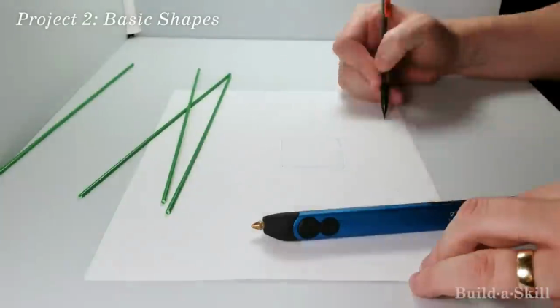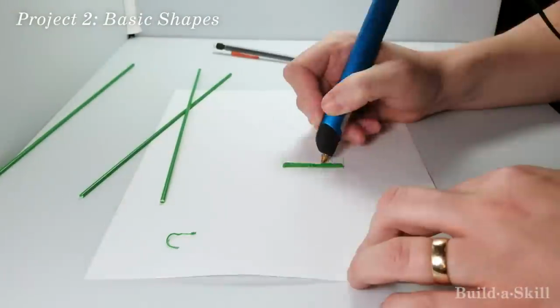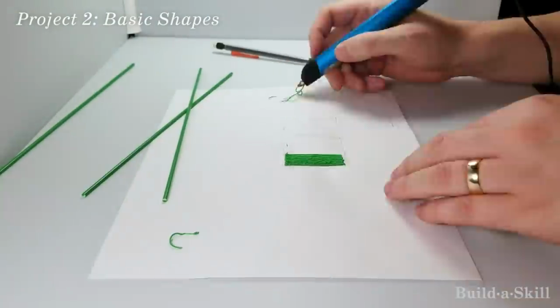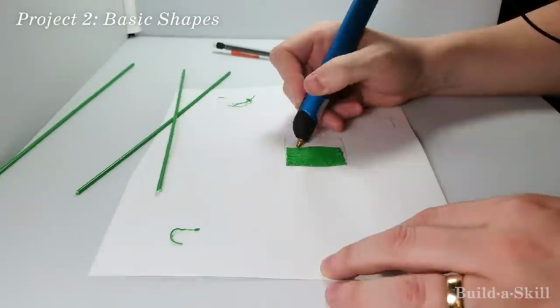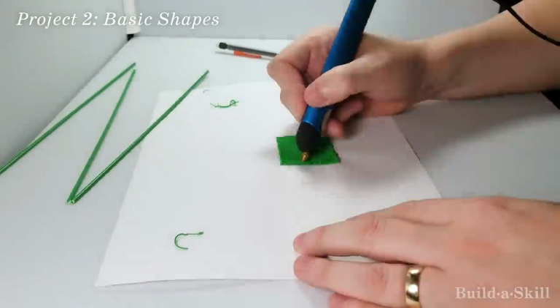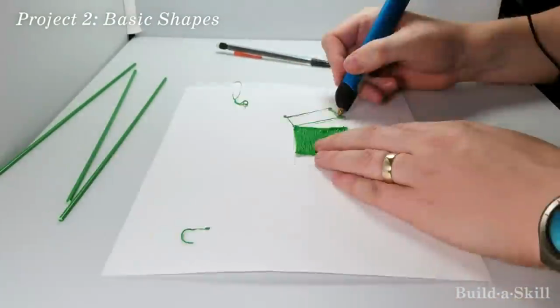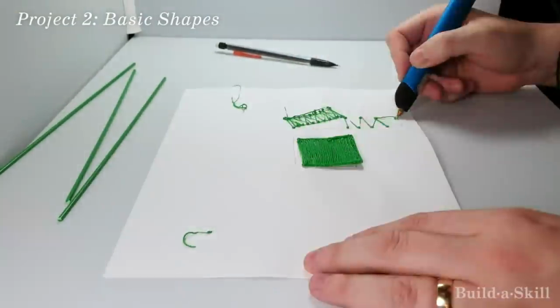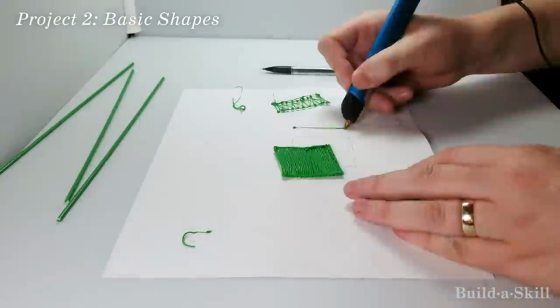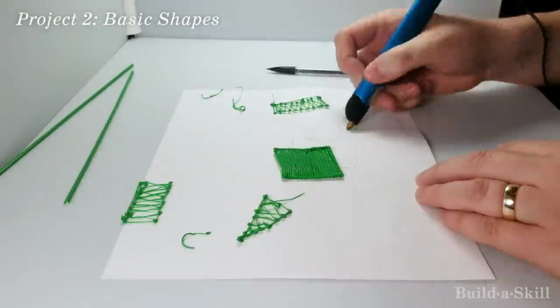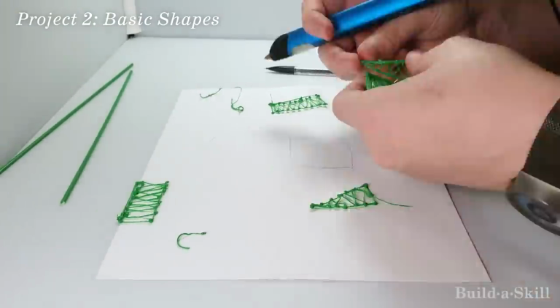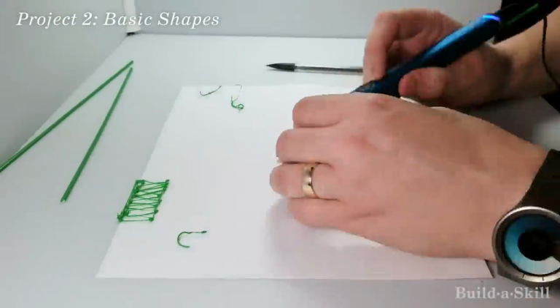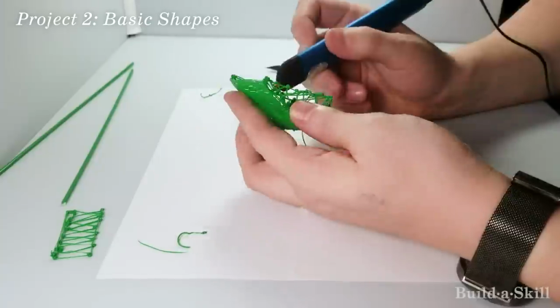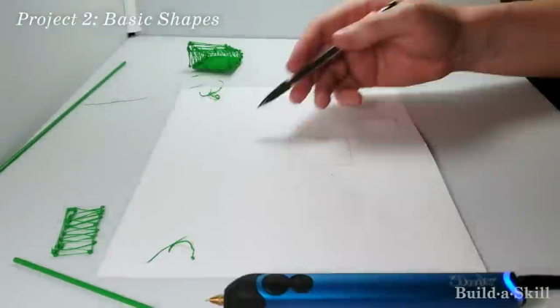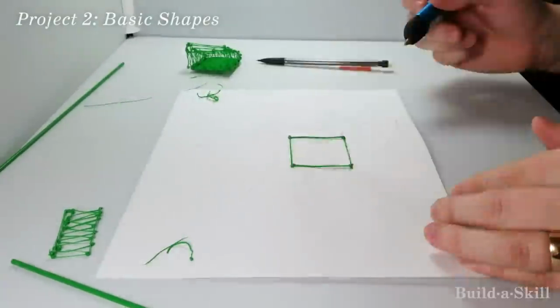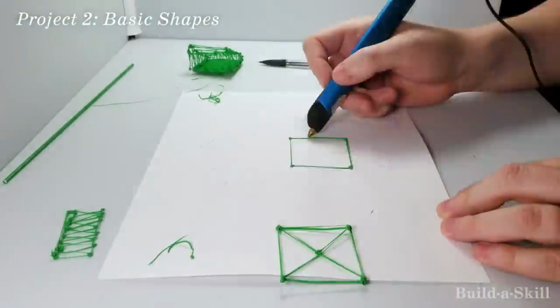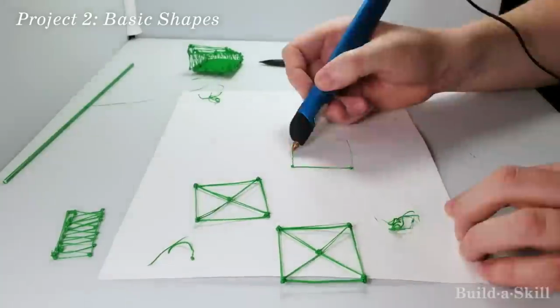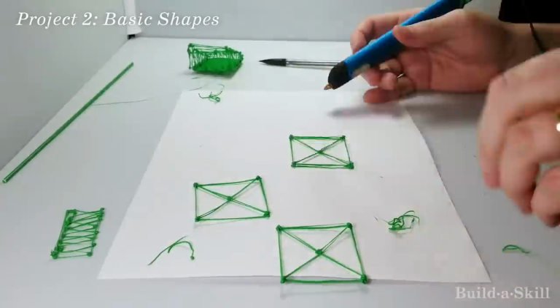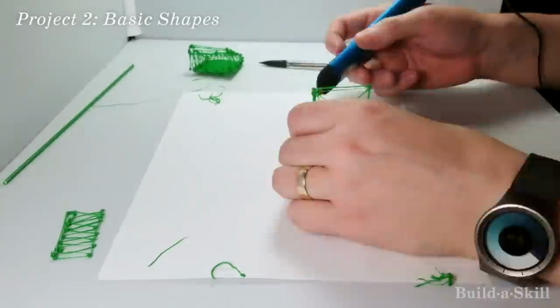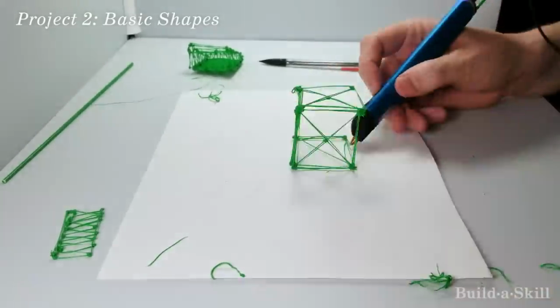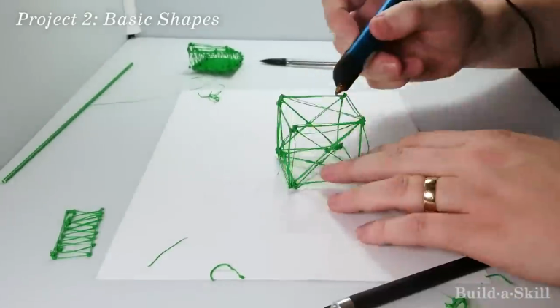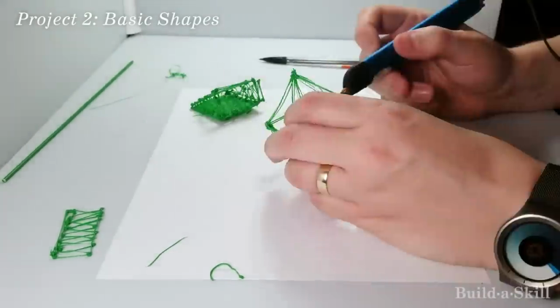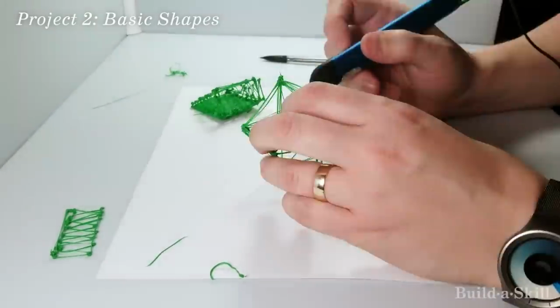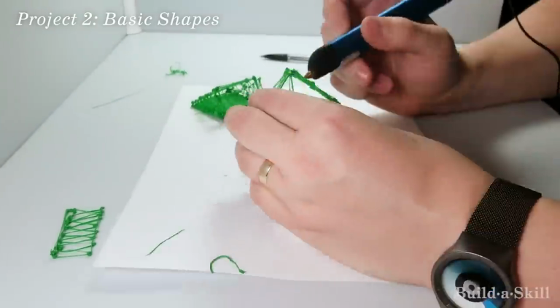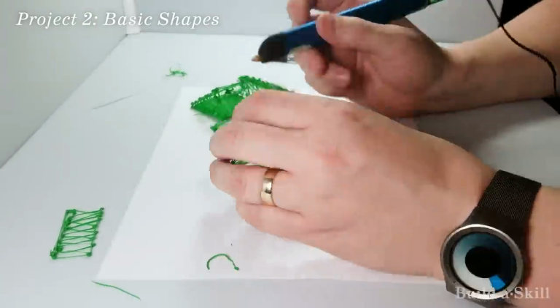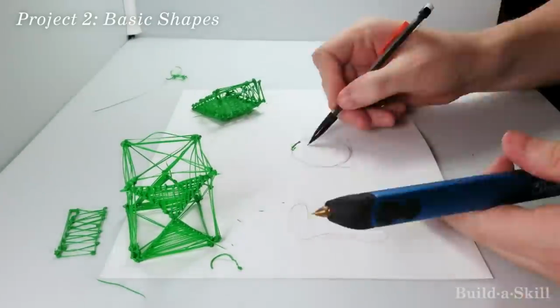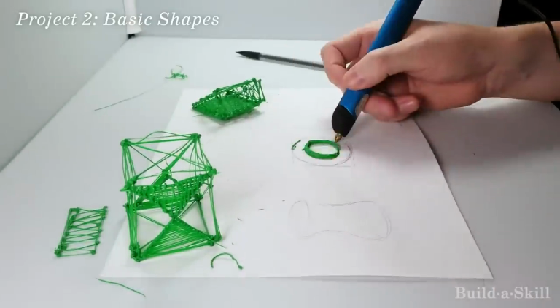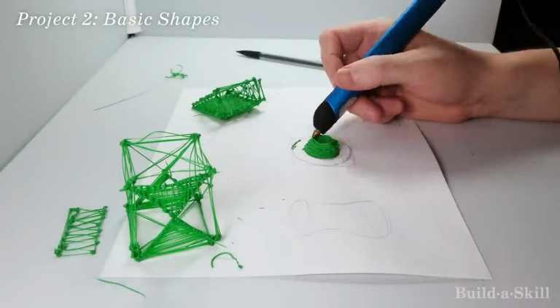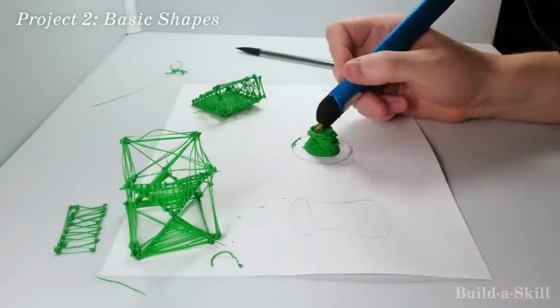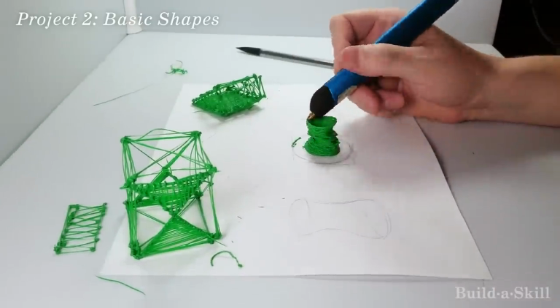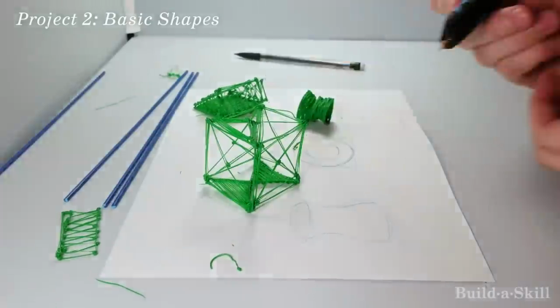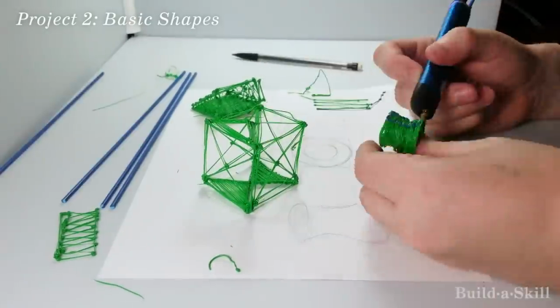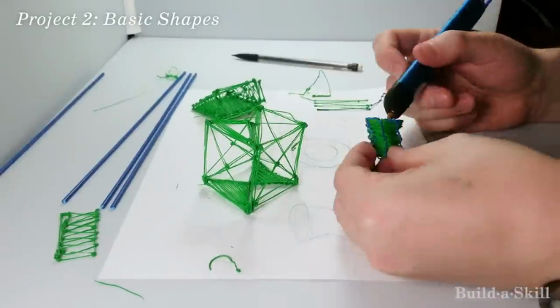Here I am learning how to make basic shapes. Most man-made objects are made from squares or cylinders. By mastering these basic shapes, you can create almost anything that you want.